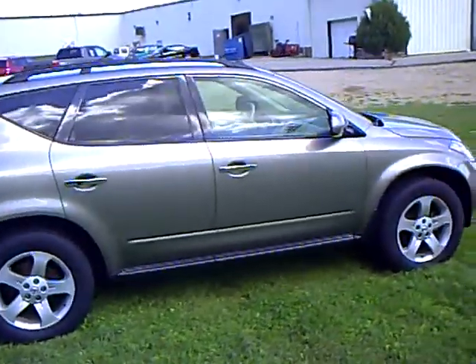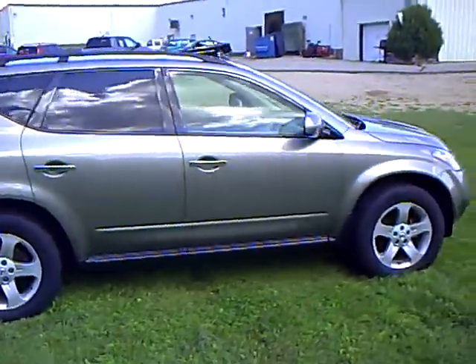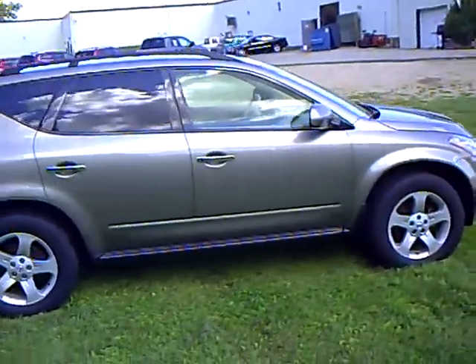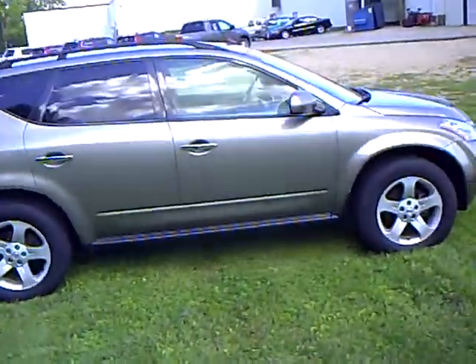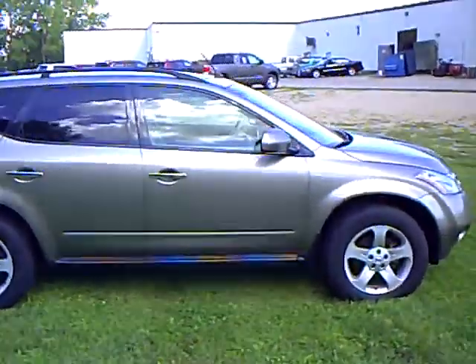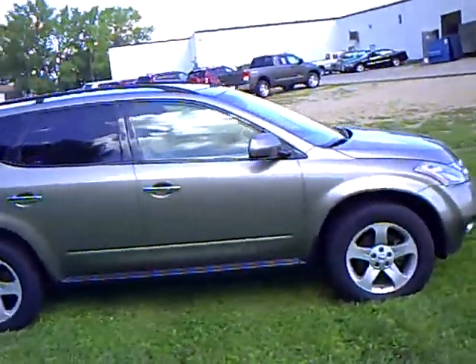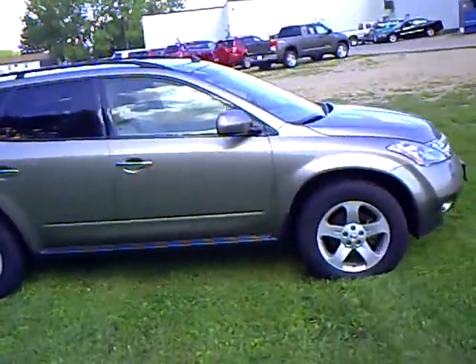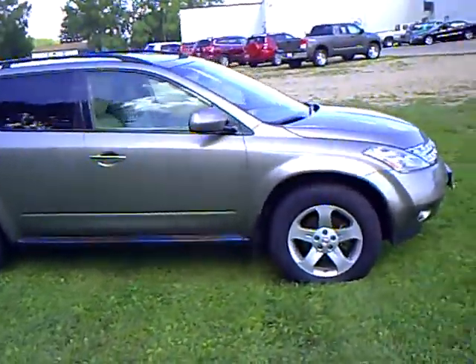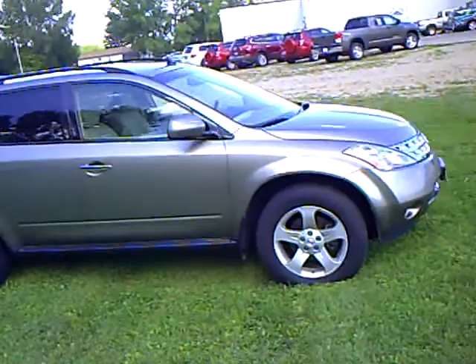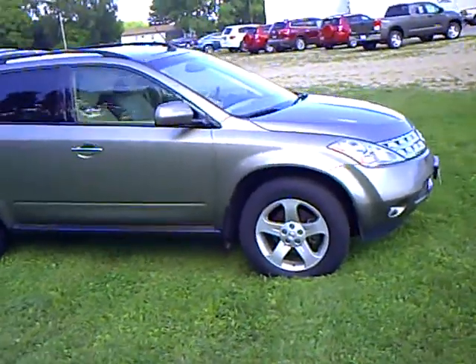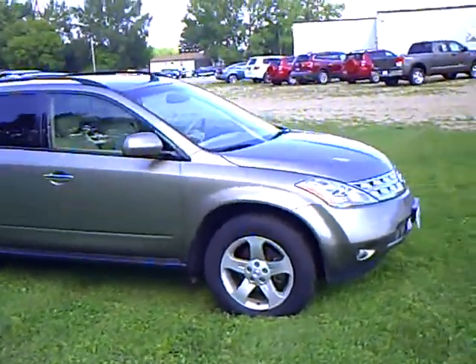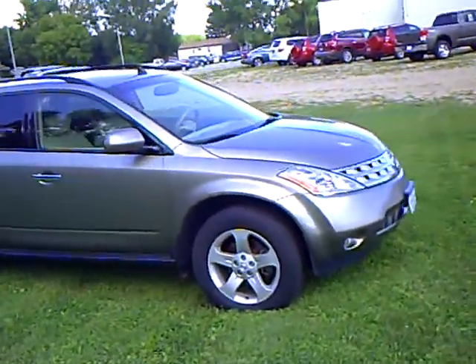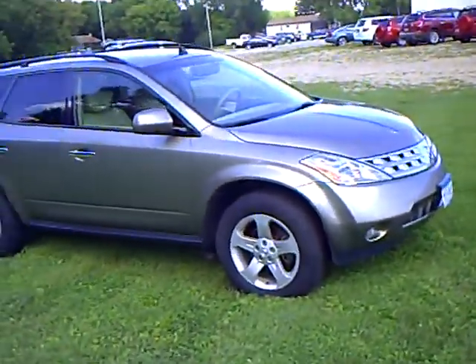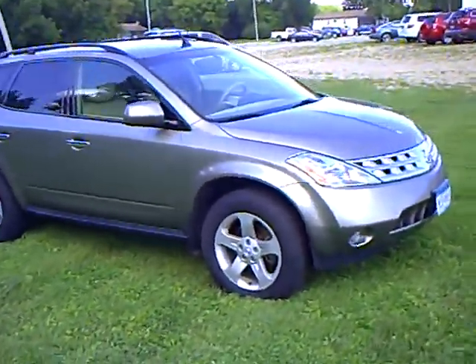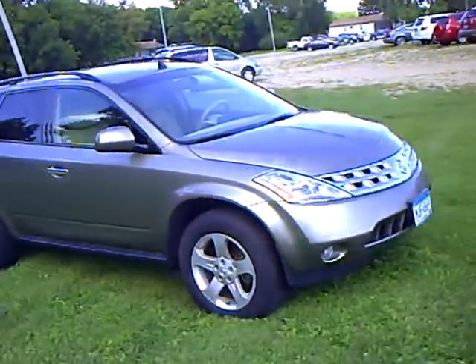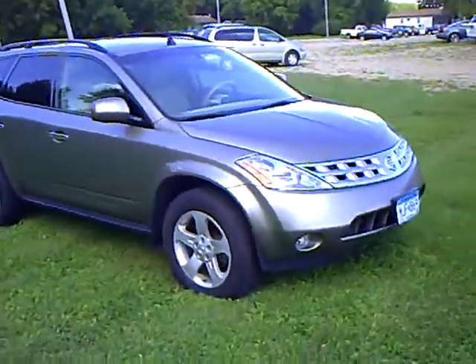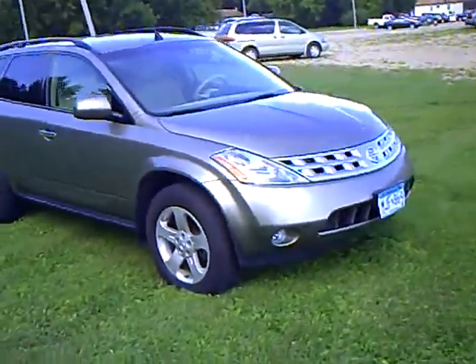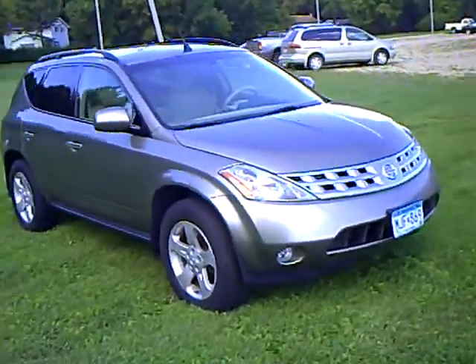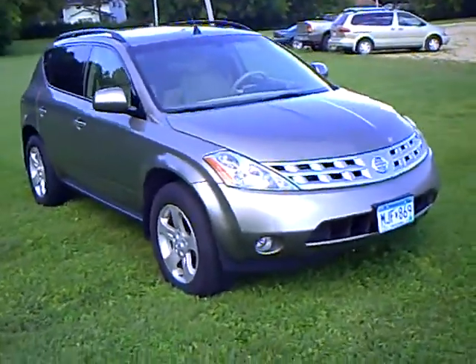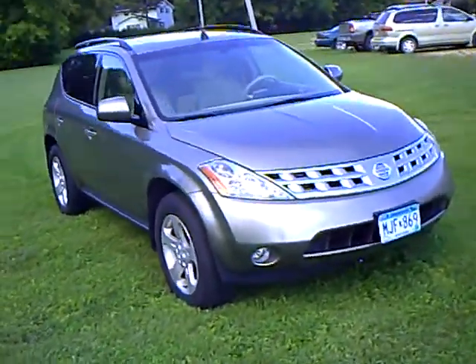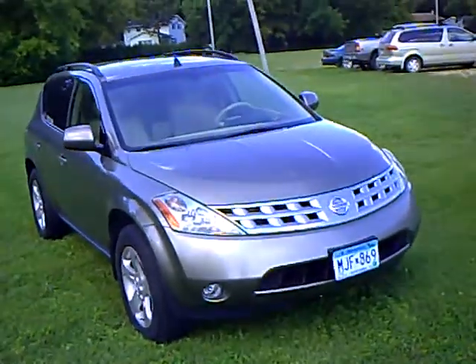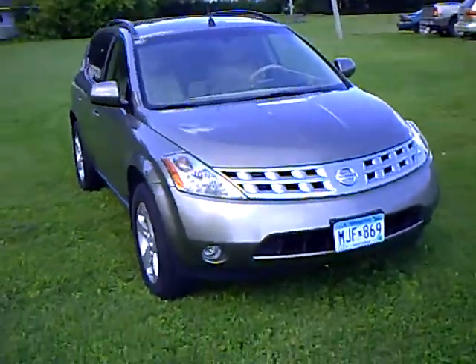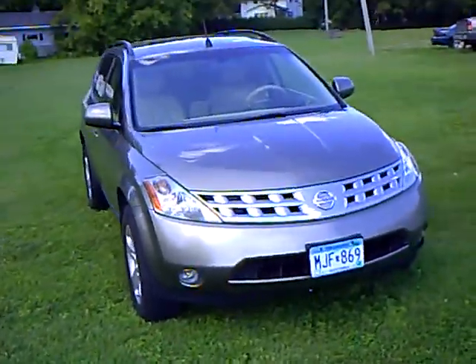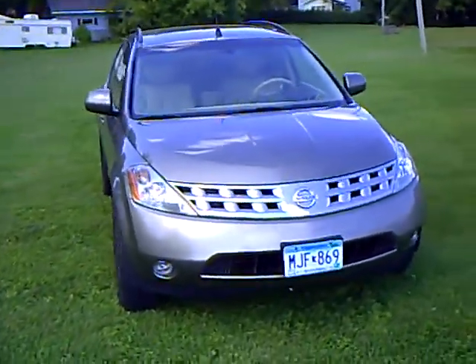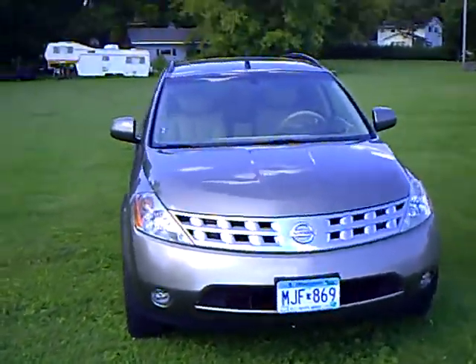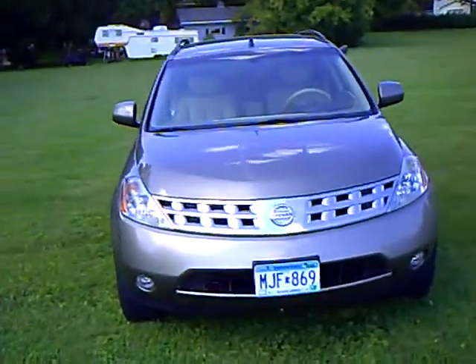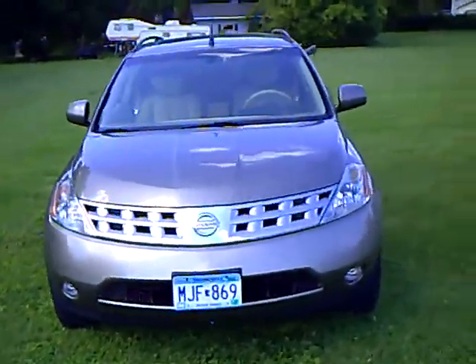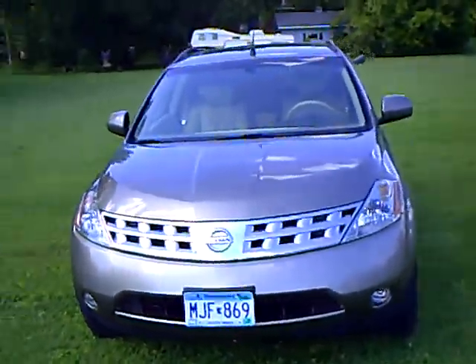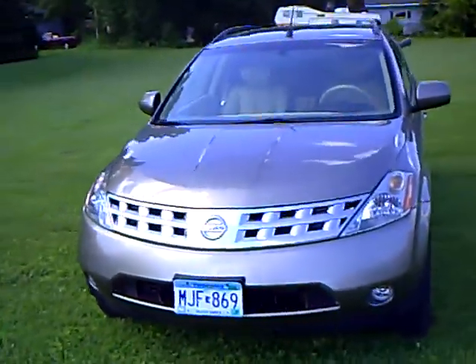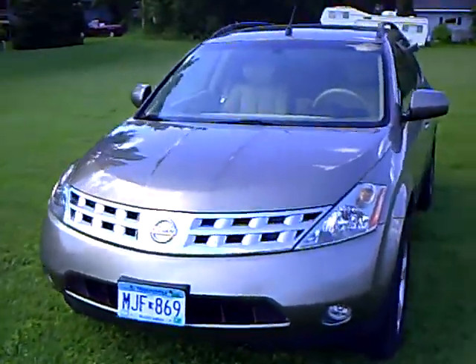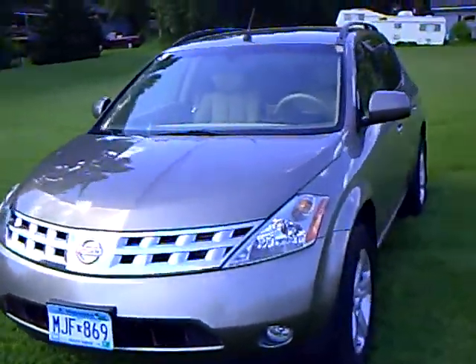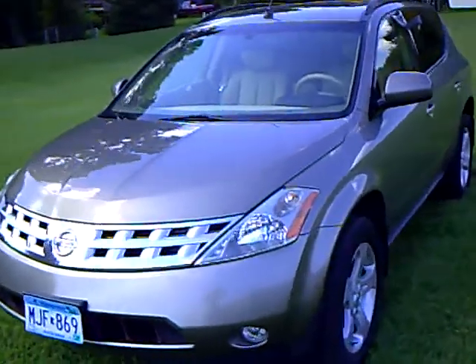This vehicle was traded in here locally. It does have the touring package on it, which gives it the heated leather seats, power moonroof, and Bose audio system.